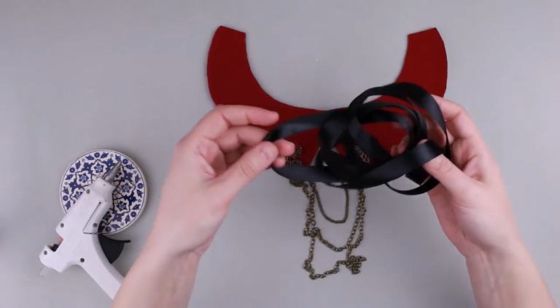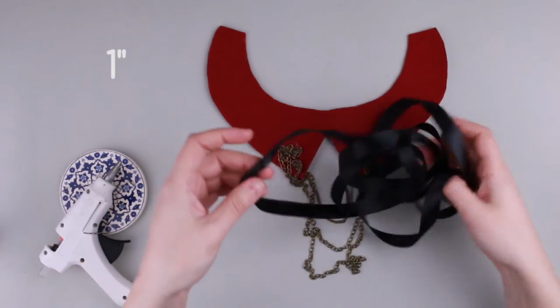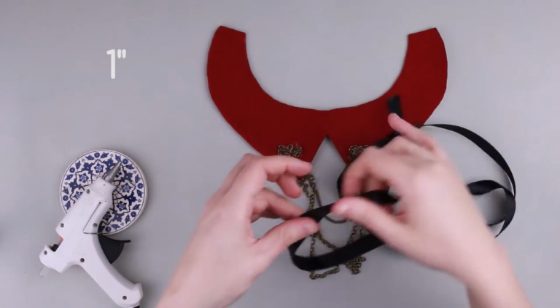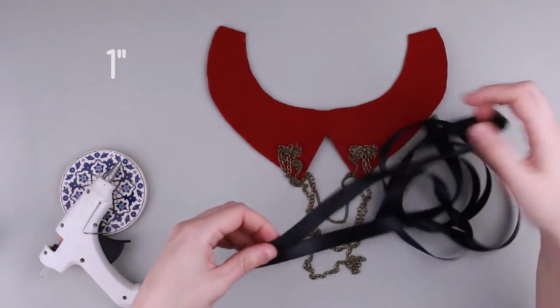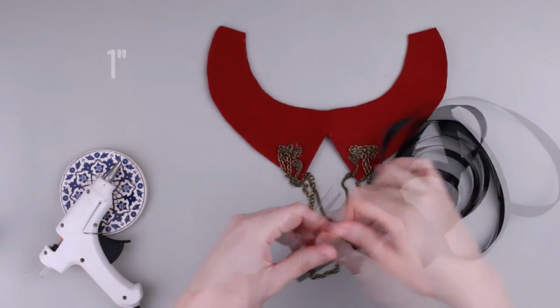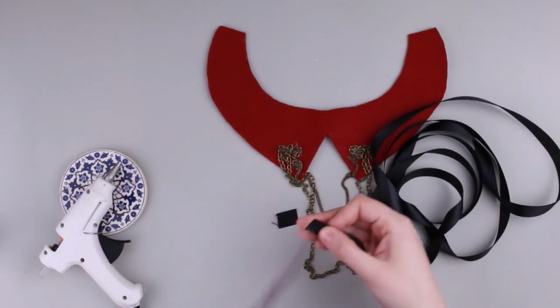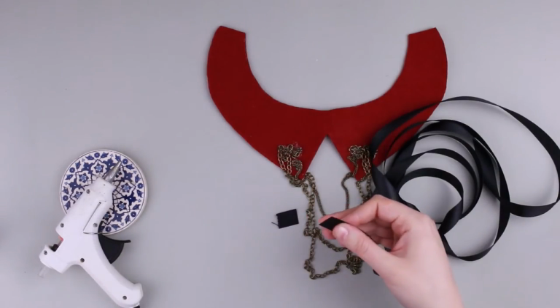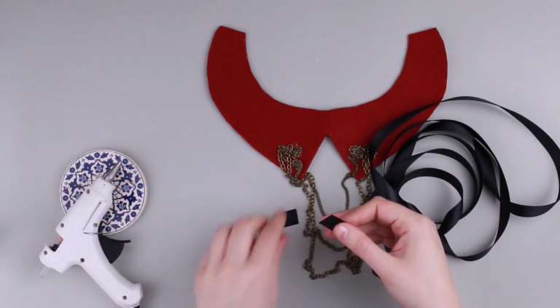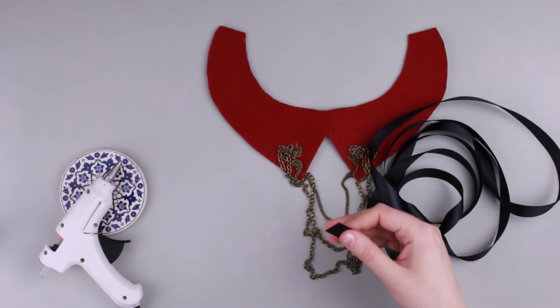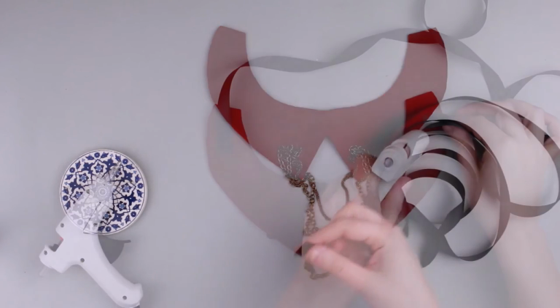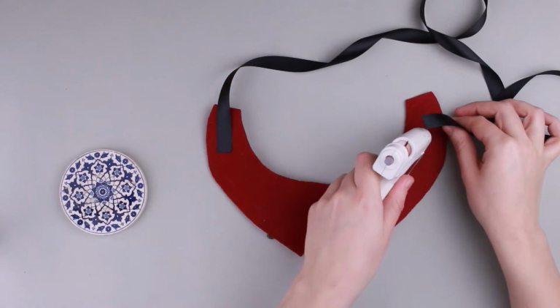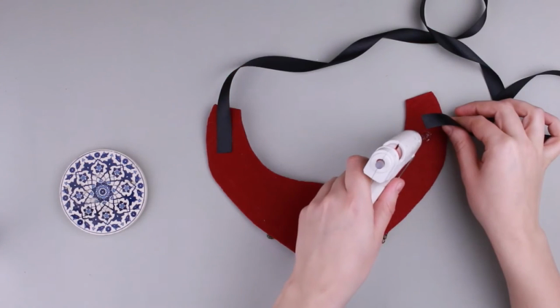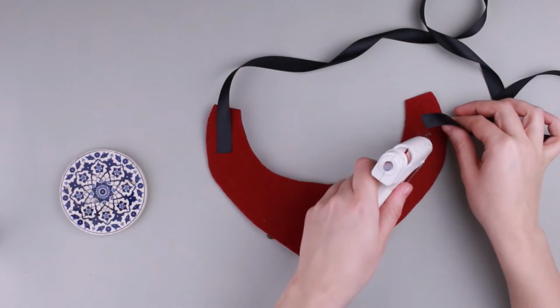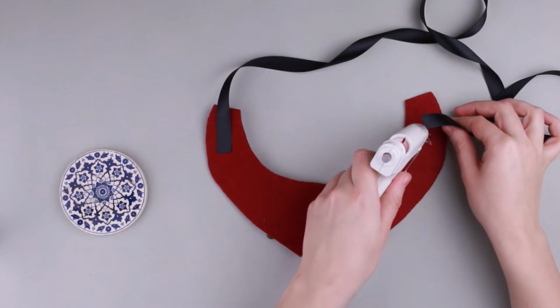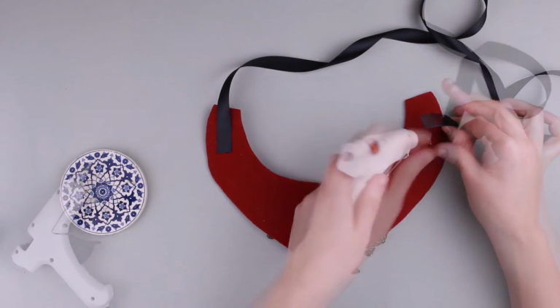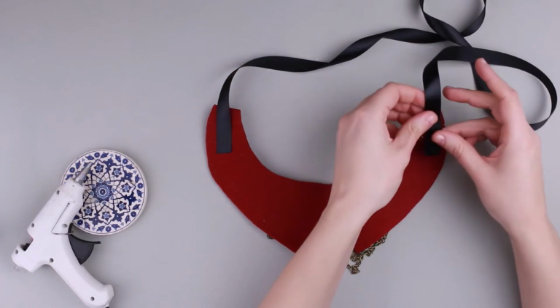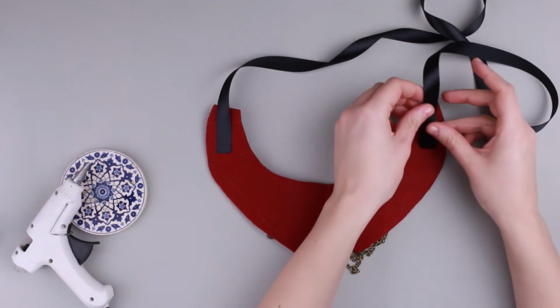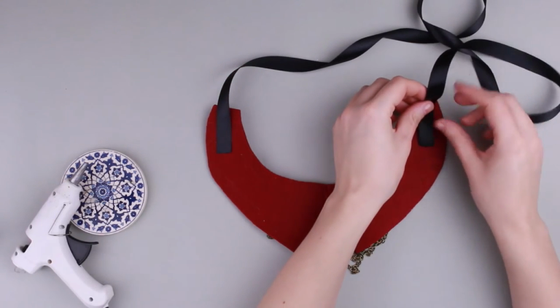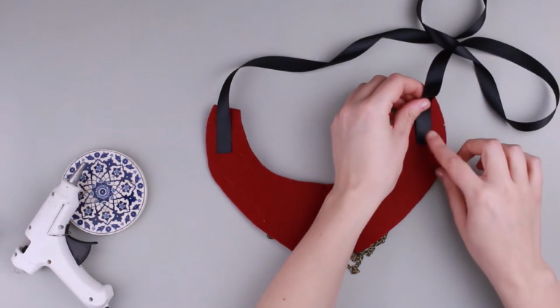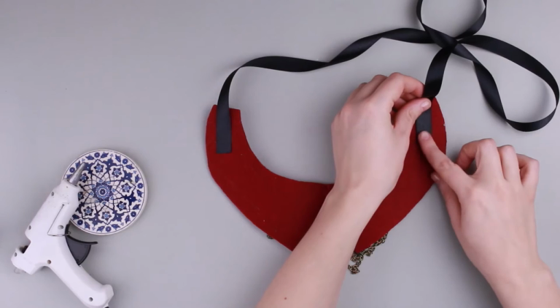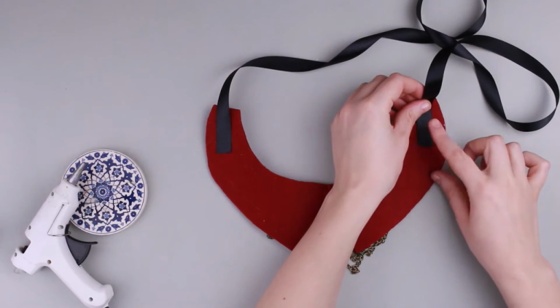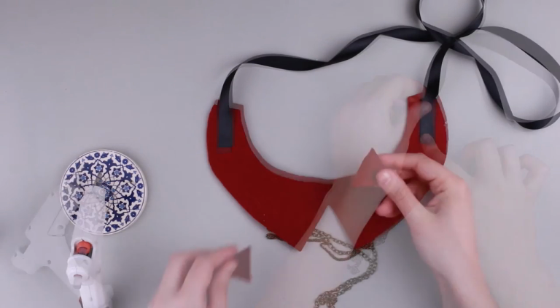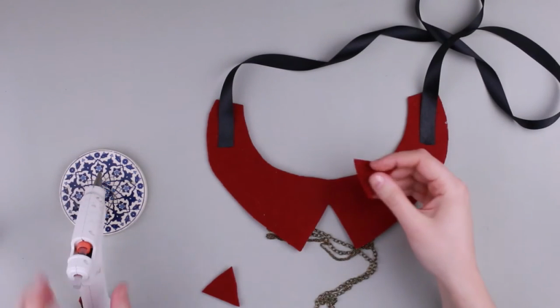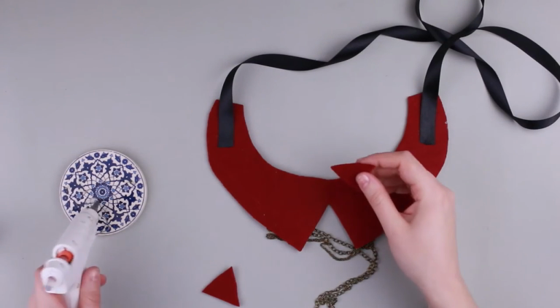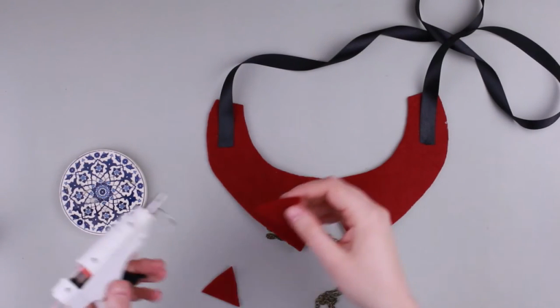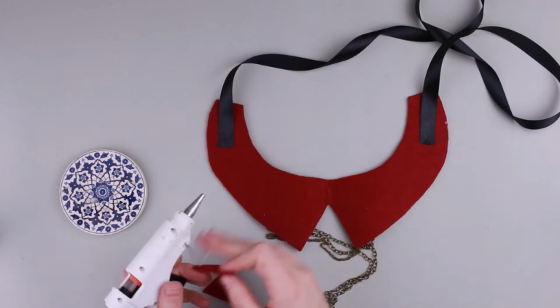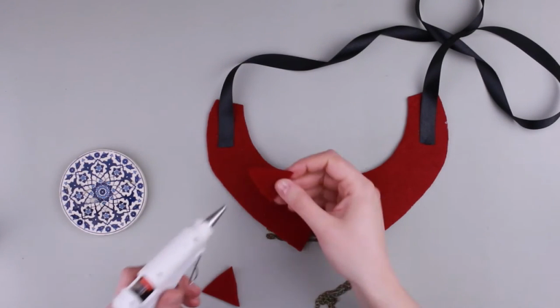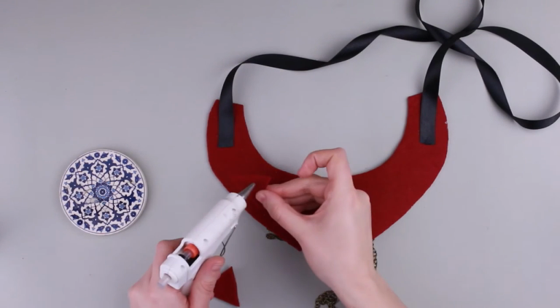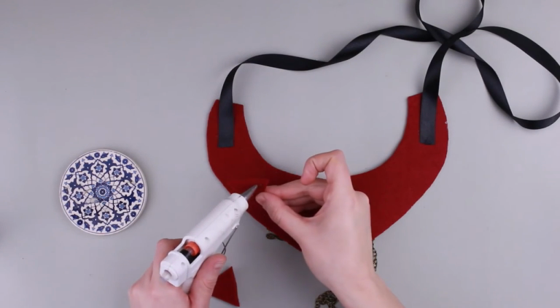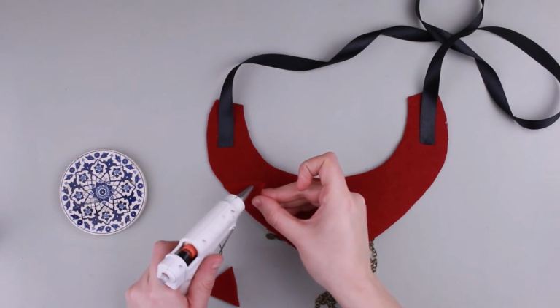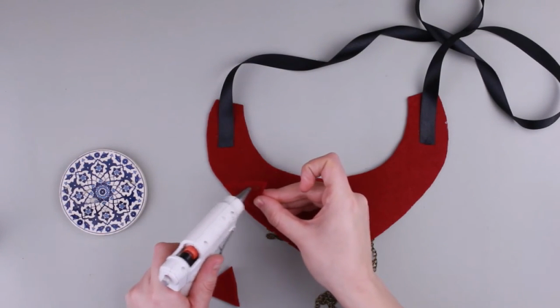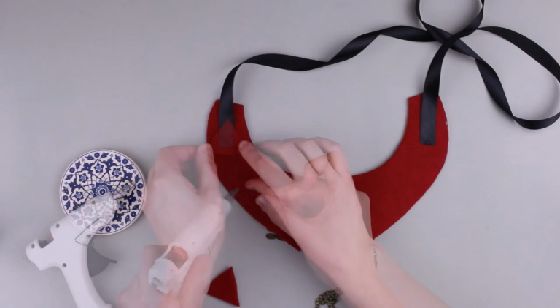Take a 1 inch wide ribbon and cut off the ends. Attach it carefully on the collar's back. To make it look neat, cut out two small triangles from the felt and cover the attached points.